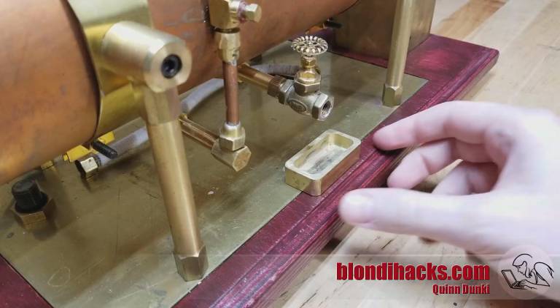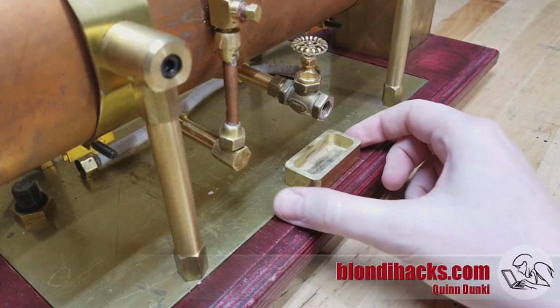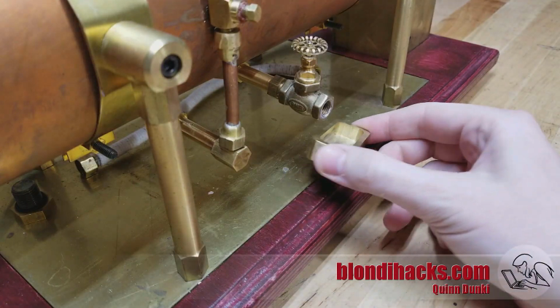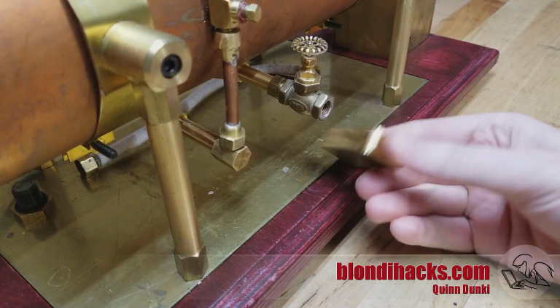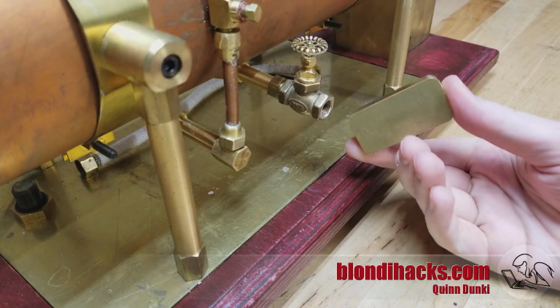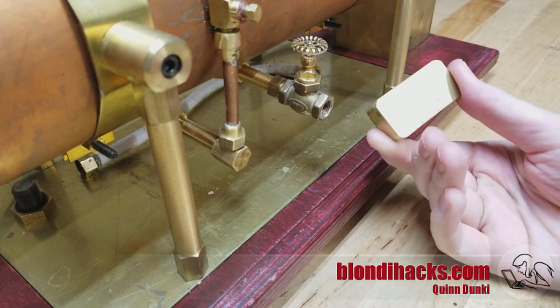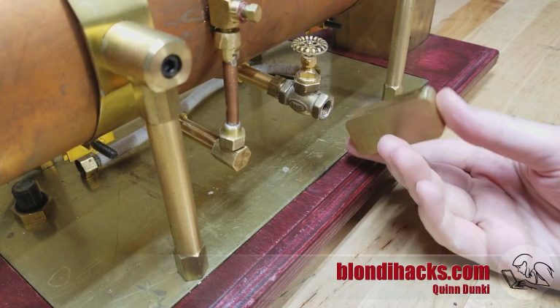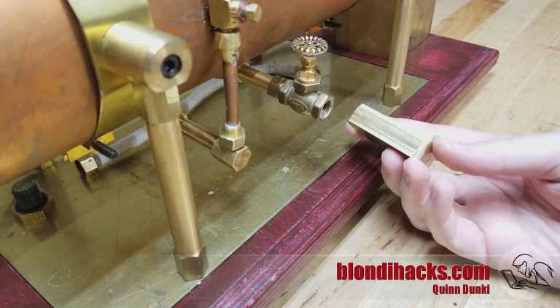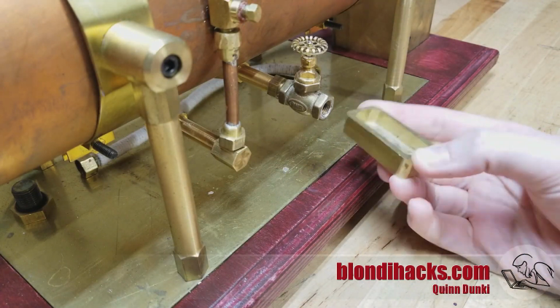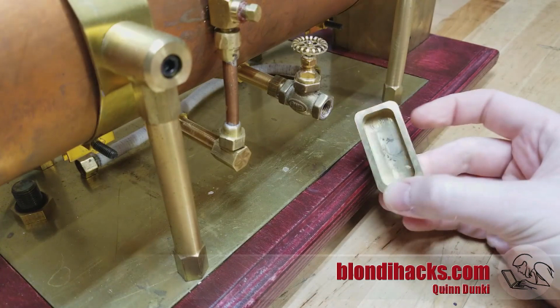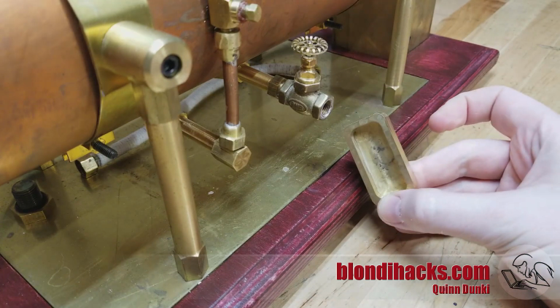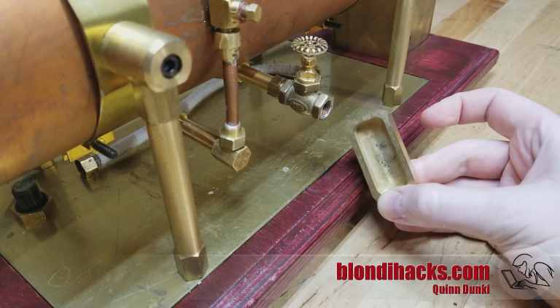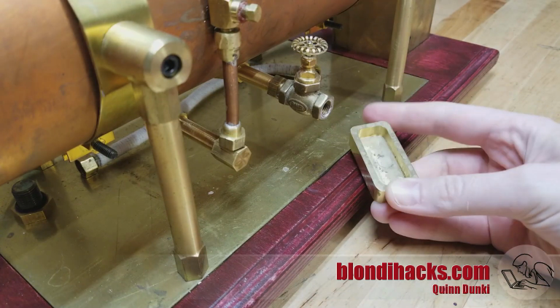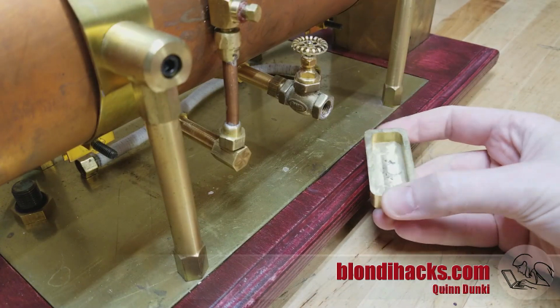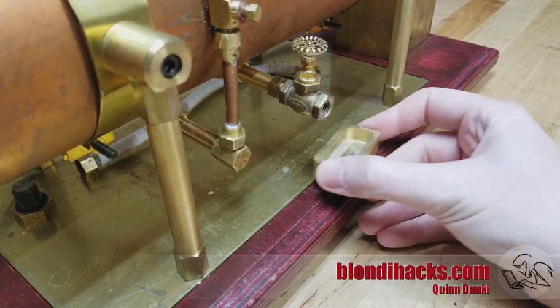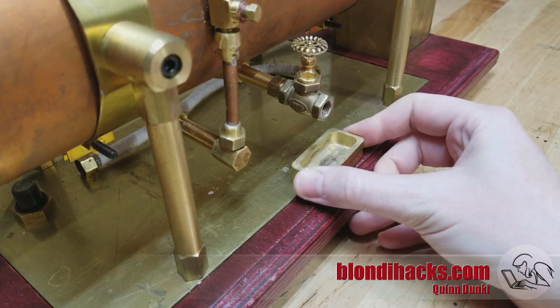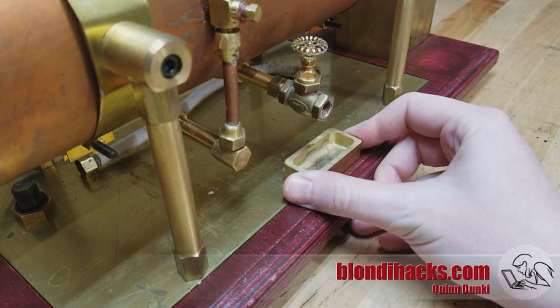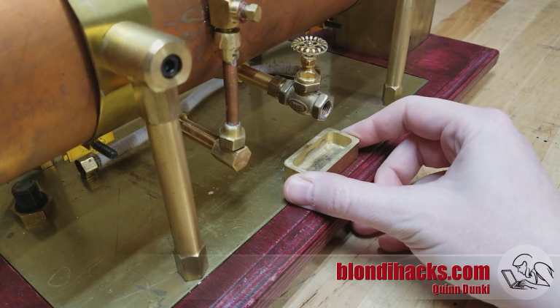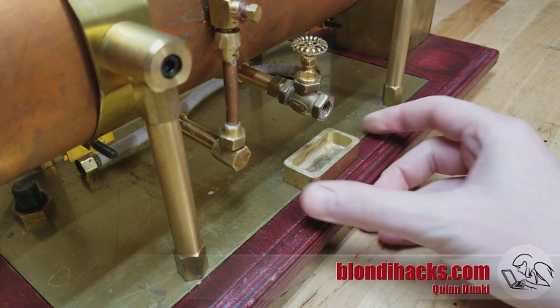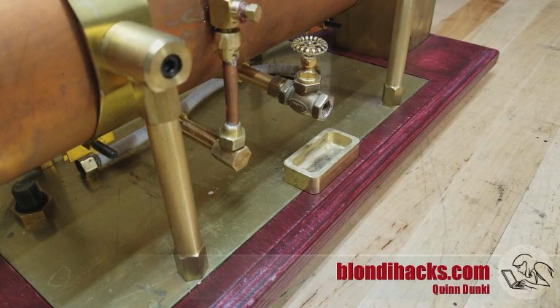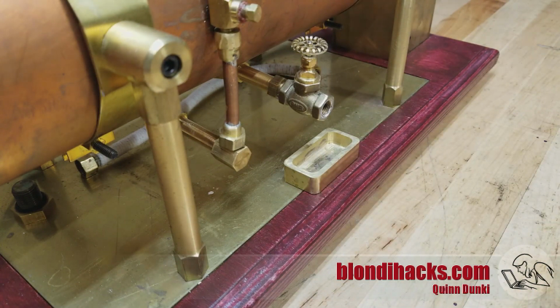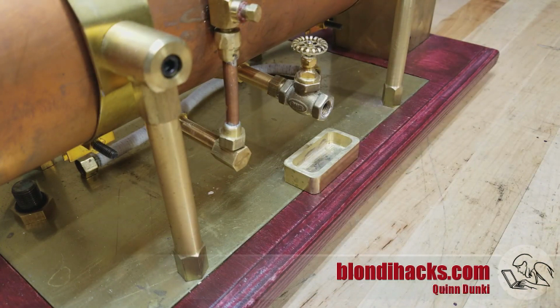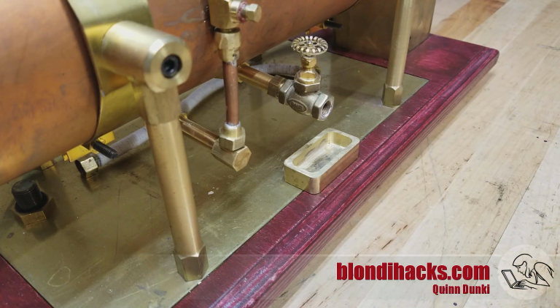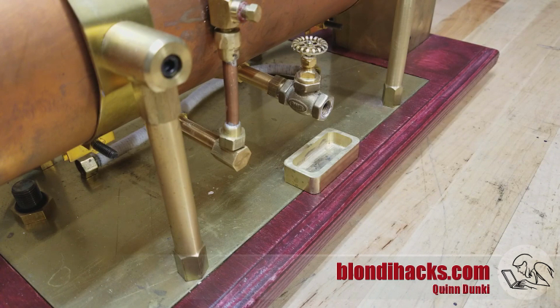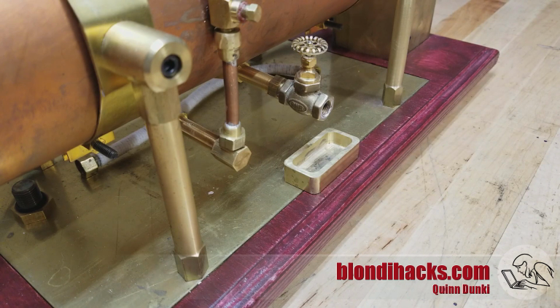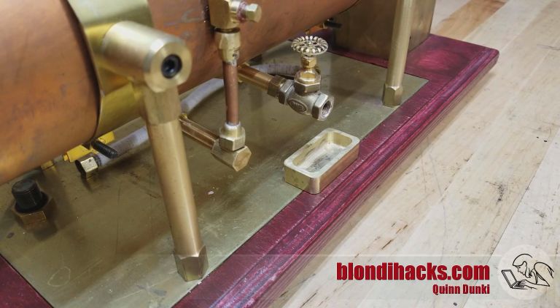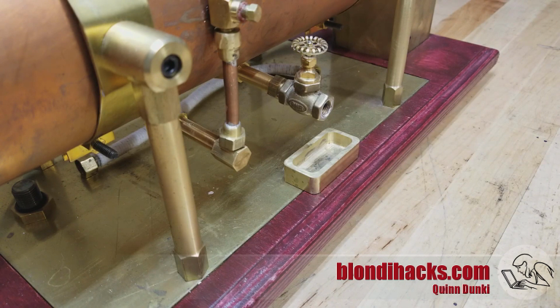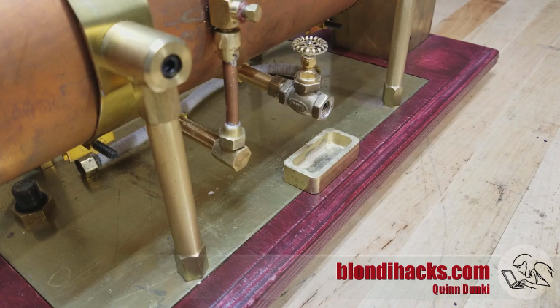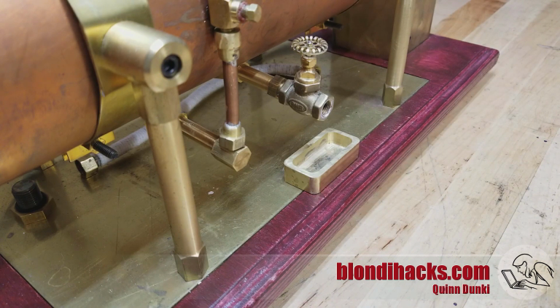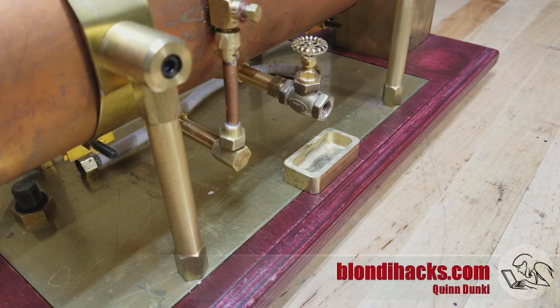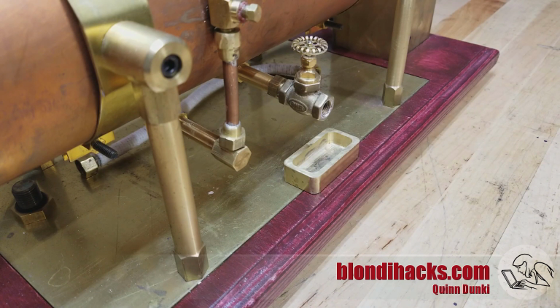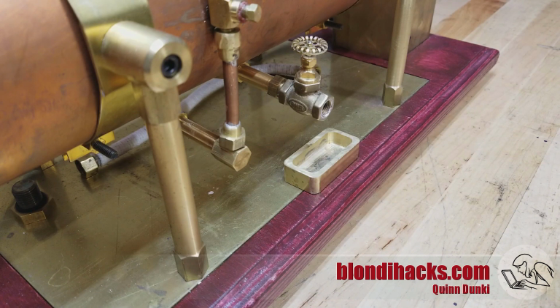Here's the final result. I'm using it to catch drips on my electric steam boiler's blowdown valve, but you can use yours for whatever you like. It's really just an excuse to practice your skills on the vertical mill. Thanks for watching.